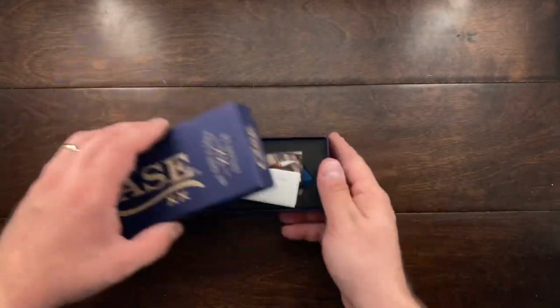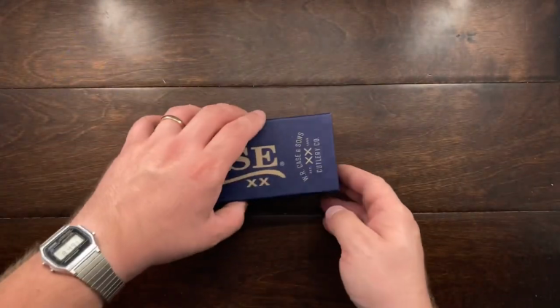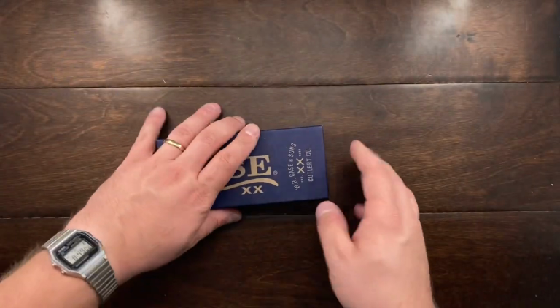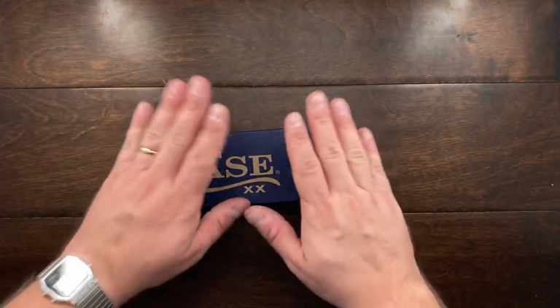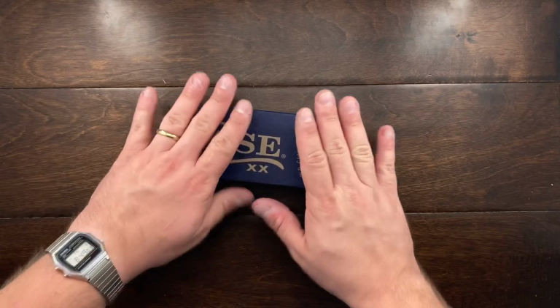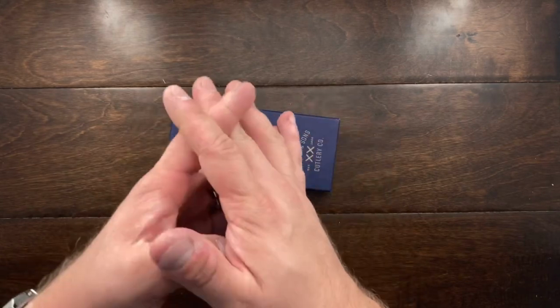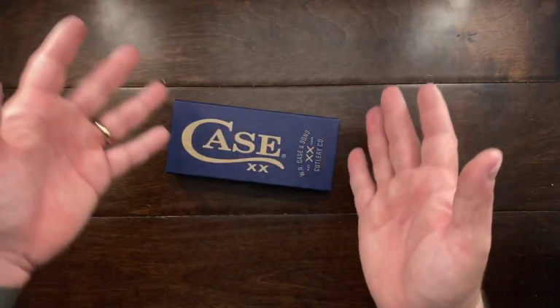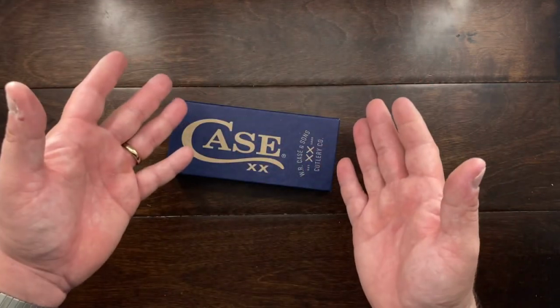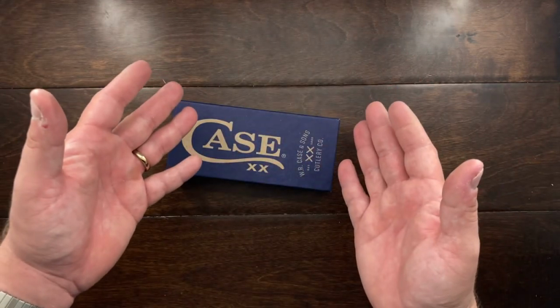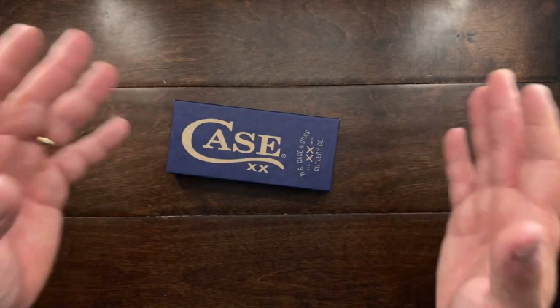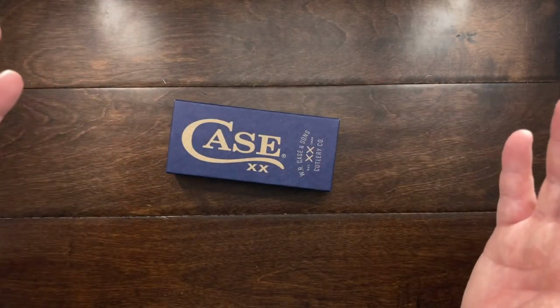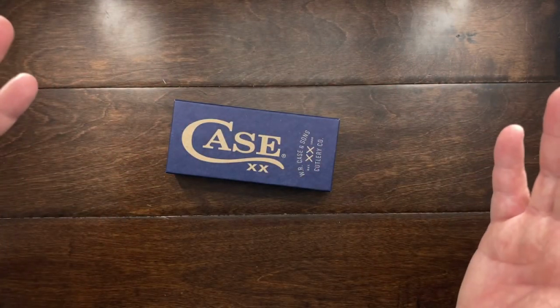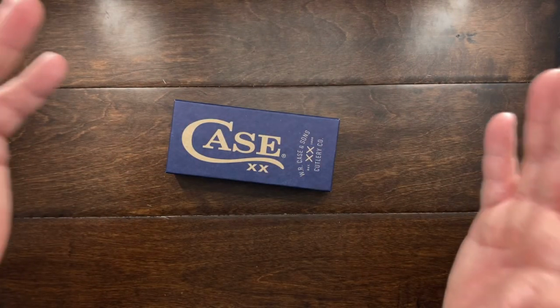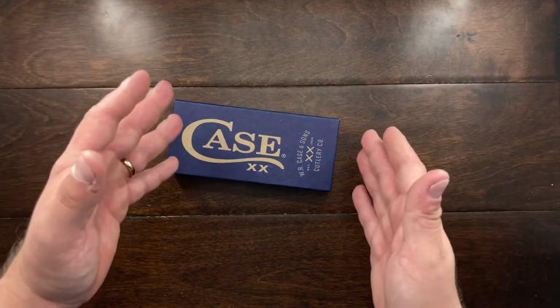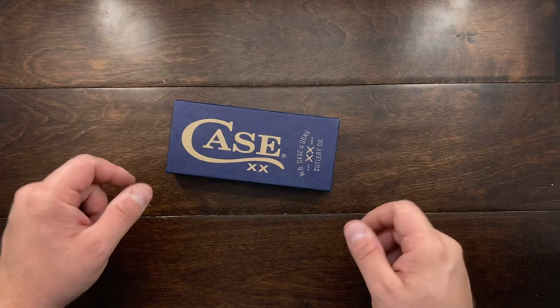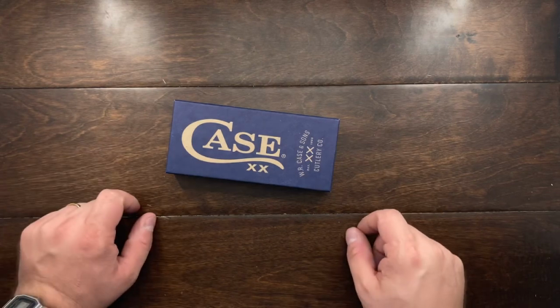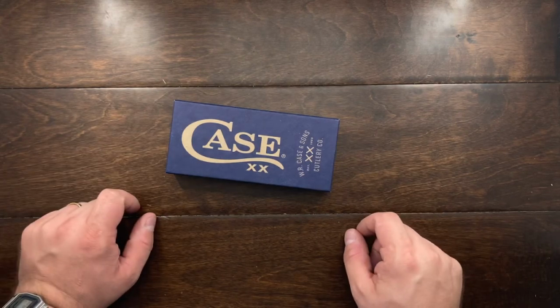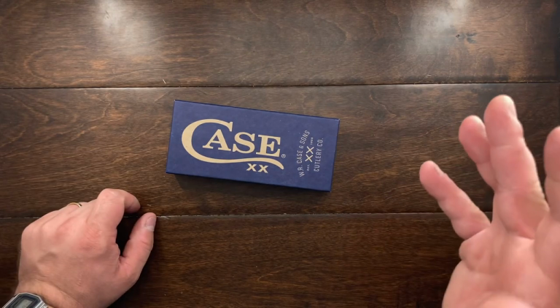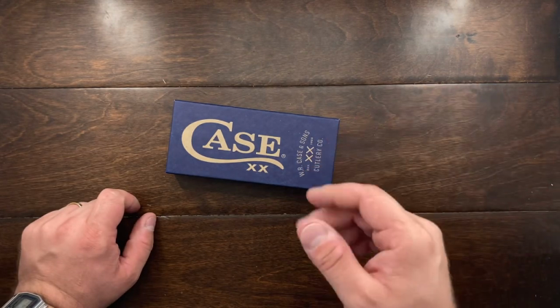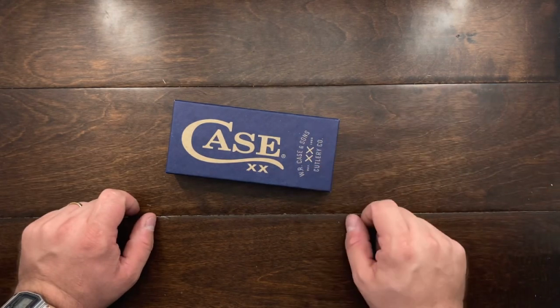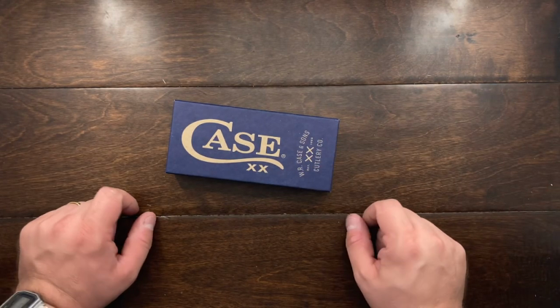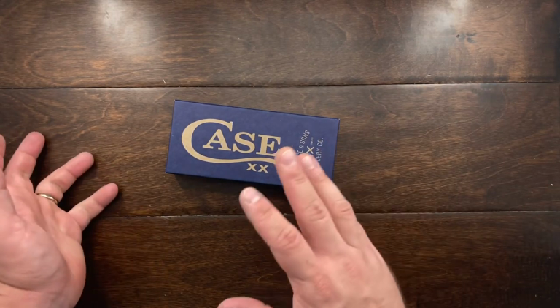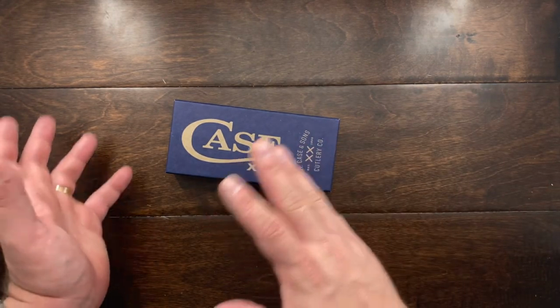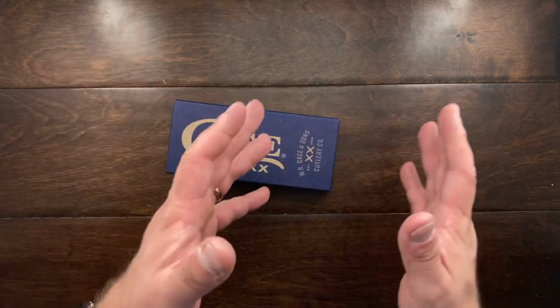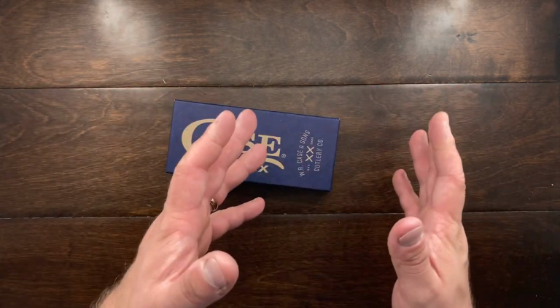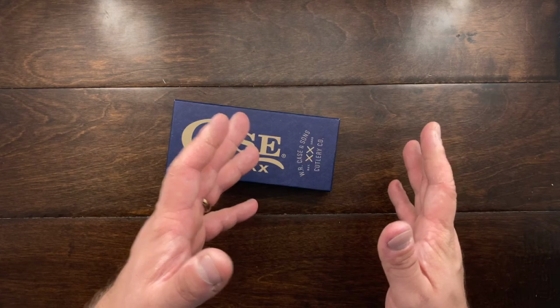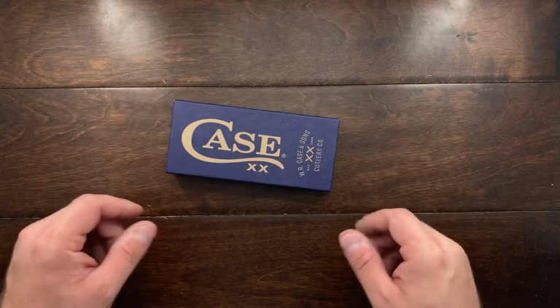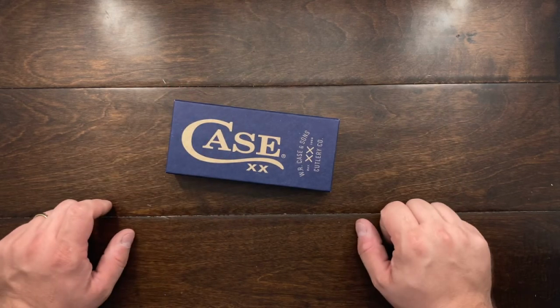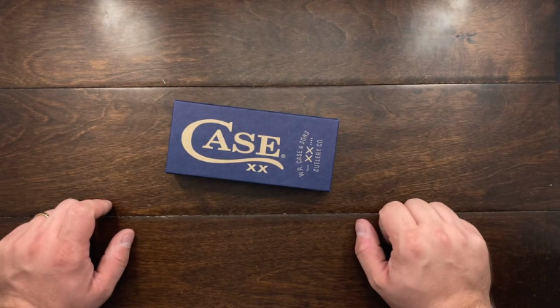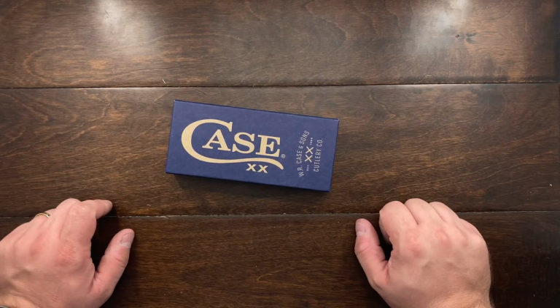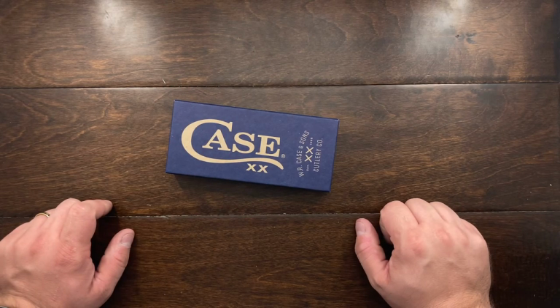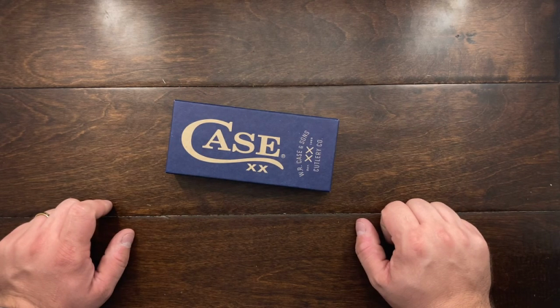So I'm sending this back tomorrow, but I wanted to get a little bit of a review out there and let you guys know what I thought of this knife. Maybe you guys should probably spend your money somewhere else. Until the next one, I'll talk to you guys later. Bye-bye.